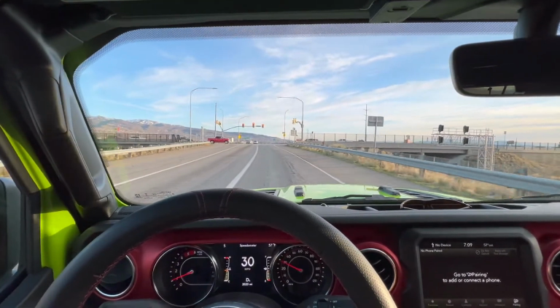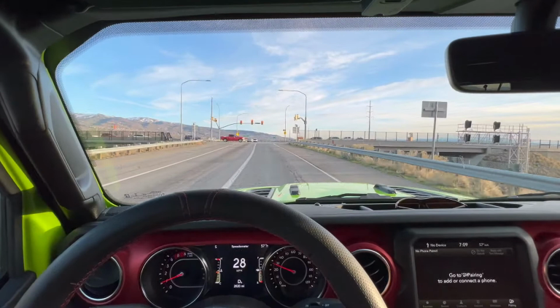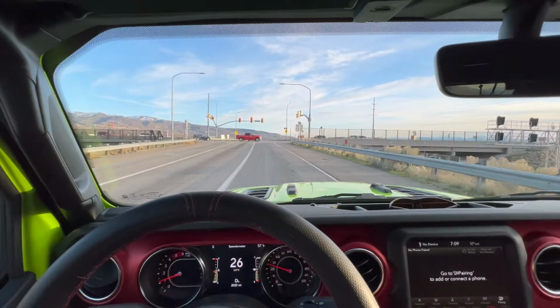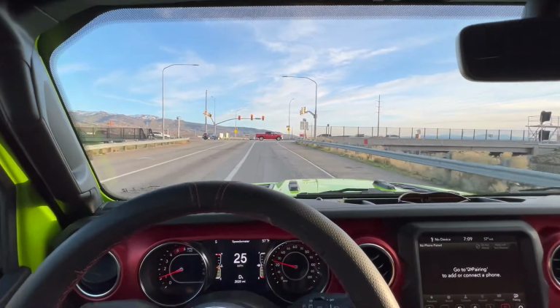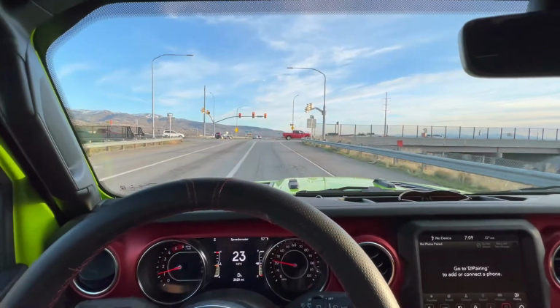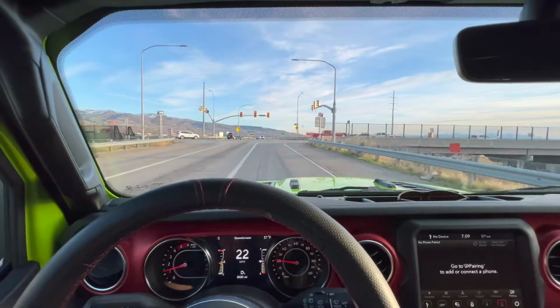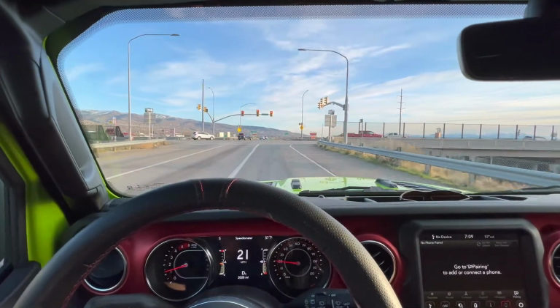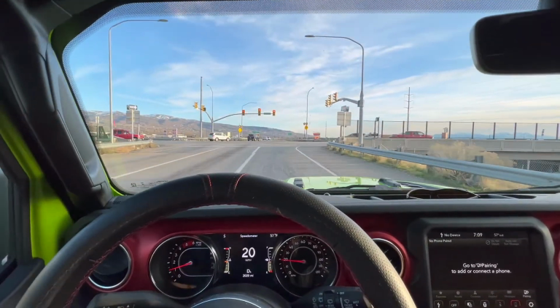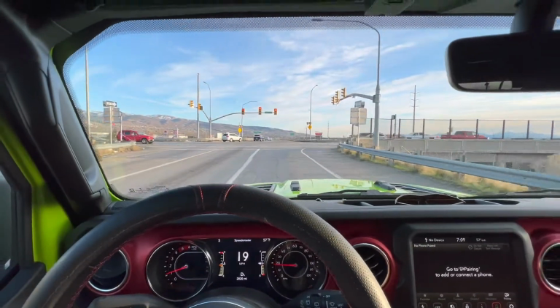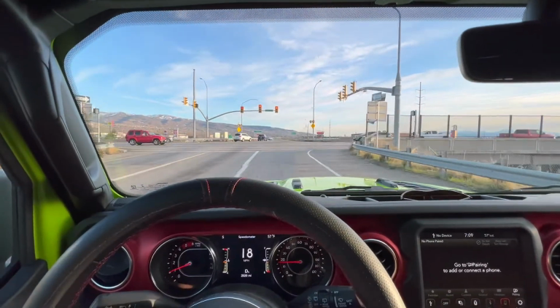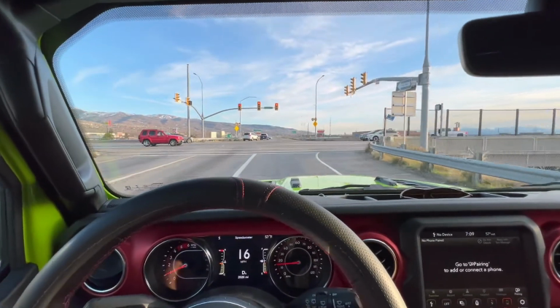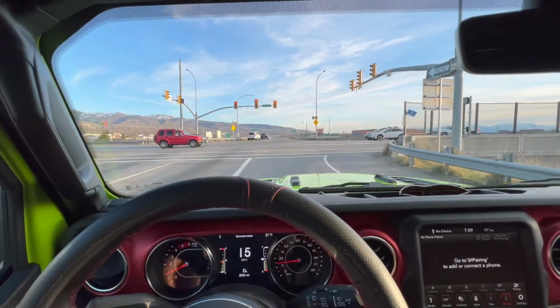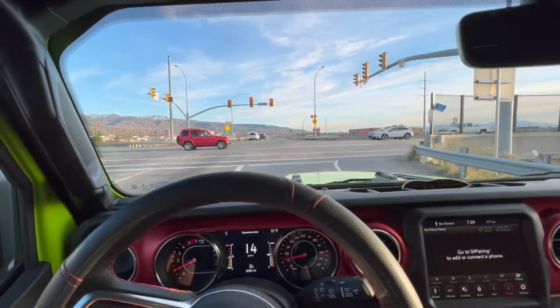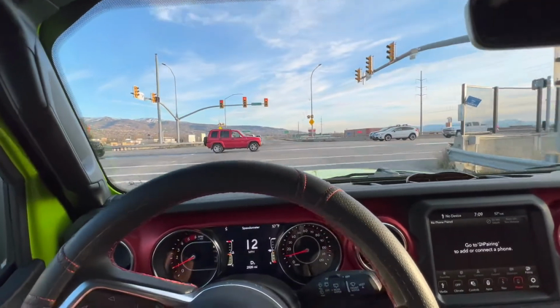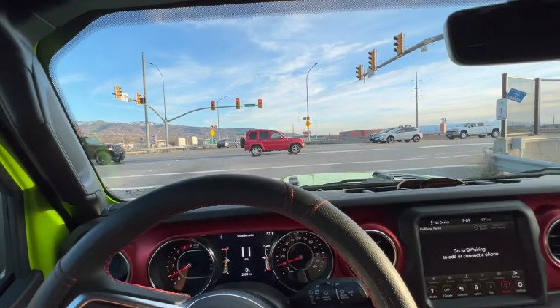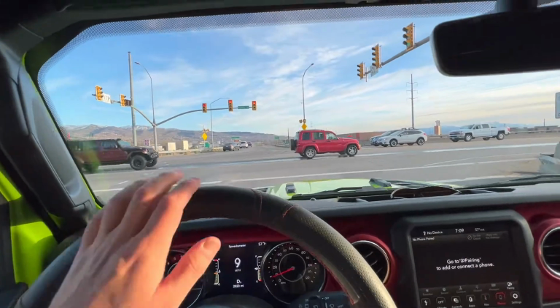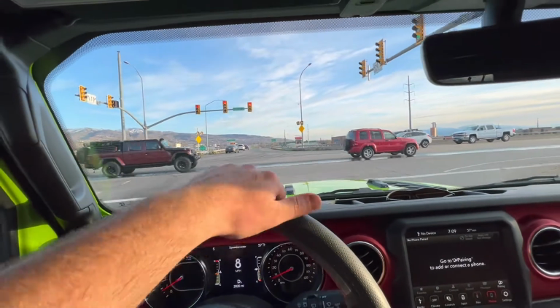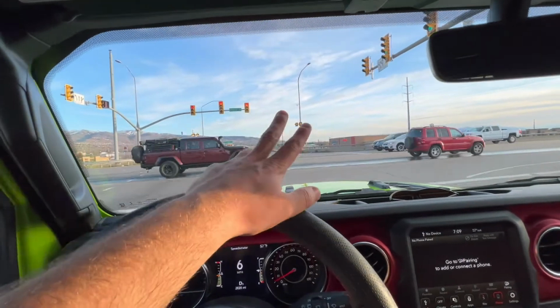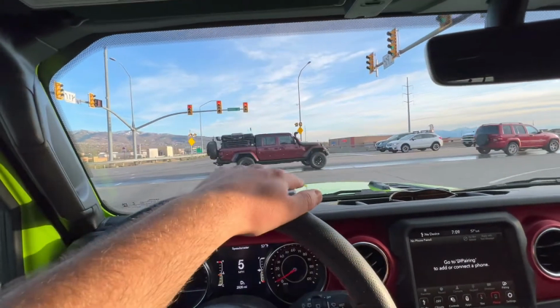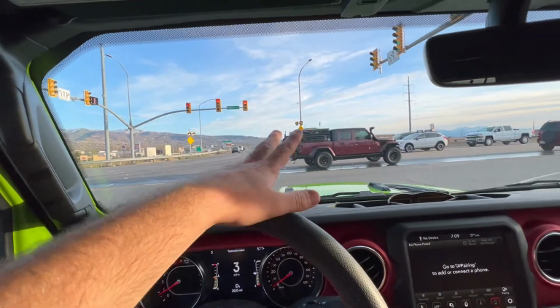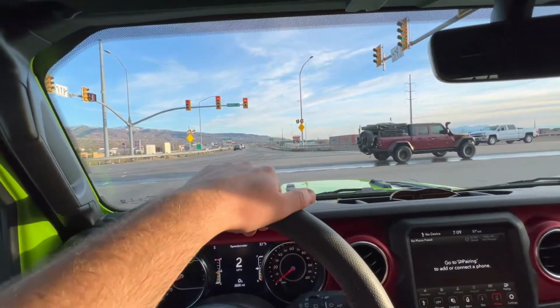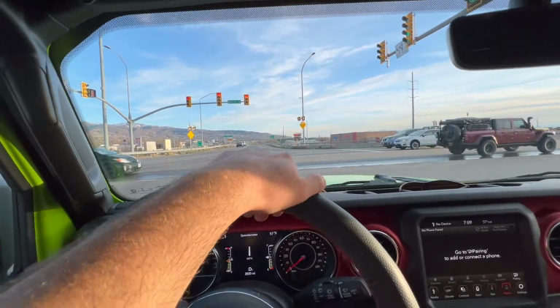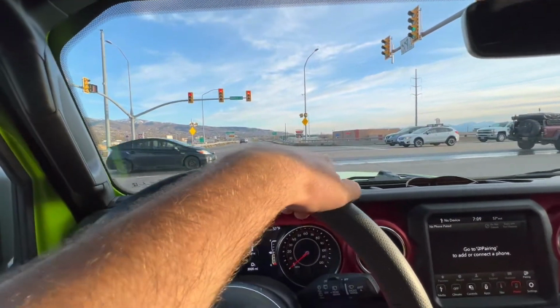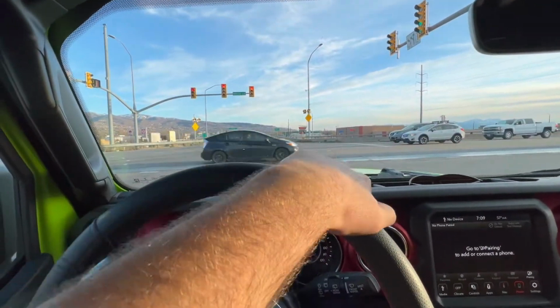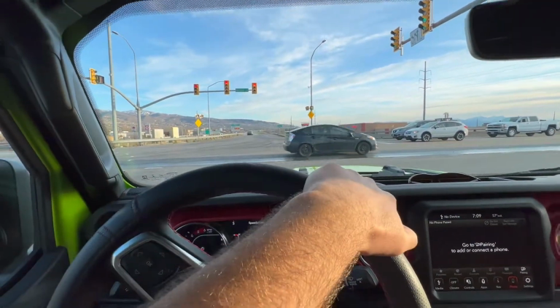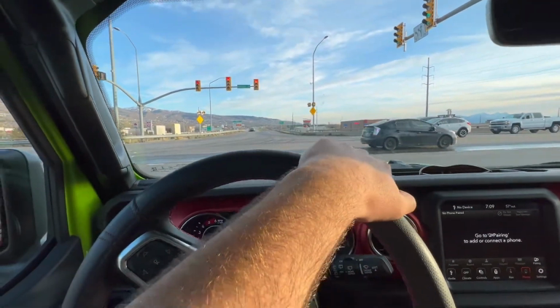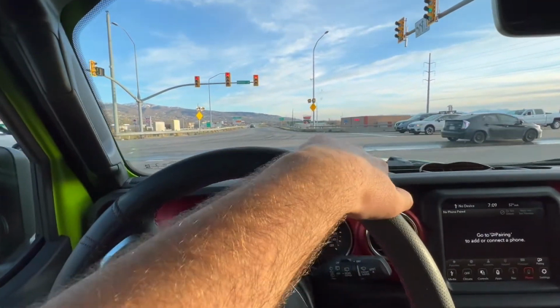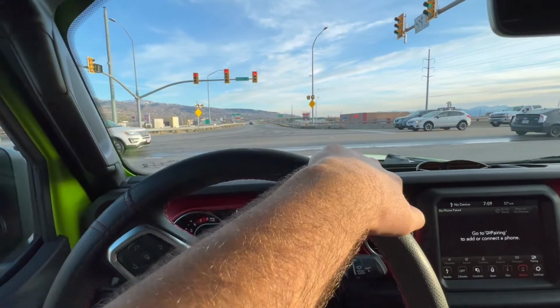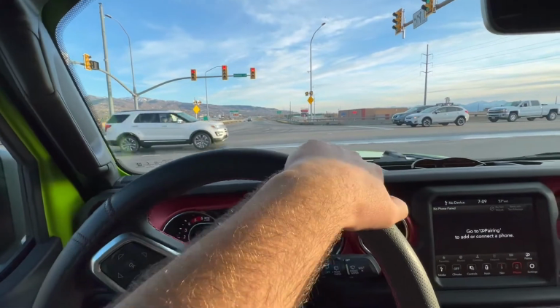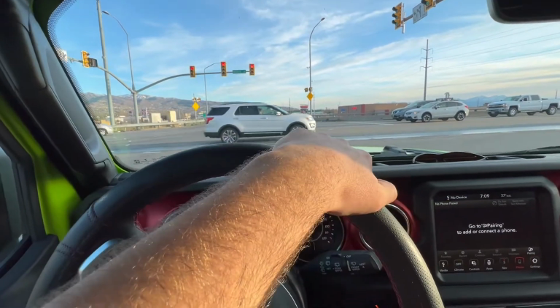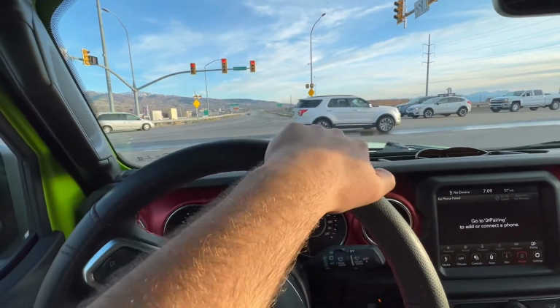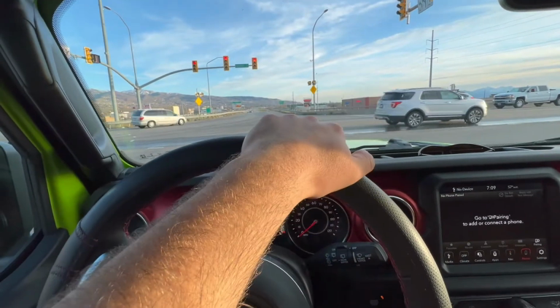Brakes work just fine, but they're a little soft. I will admit when you push the brake, you kind of have to push a lot. Oh, there's a Jeep homie — the Jeep wave is kind of cool, I will admit.